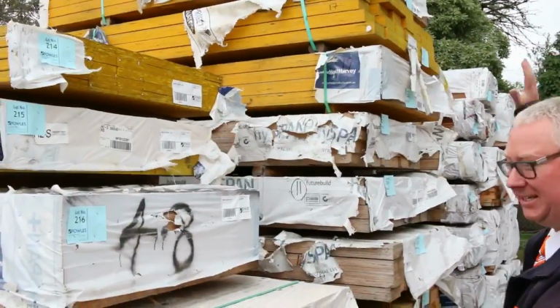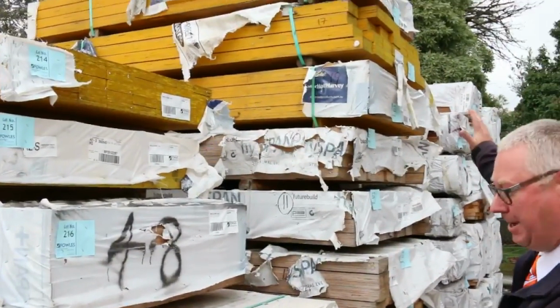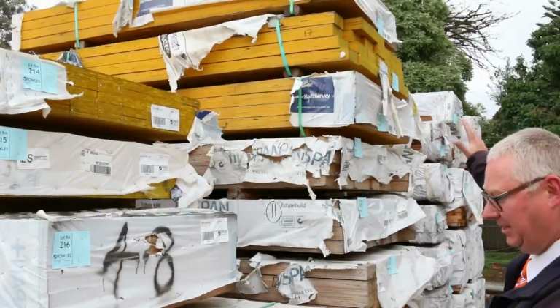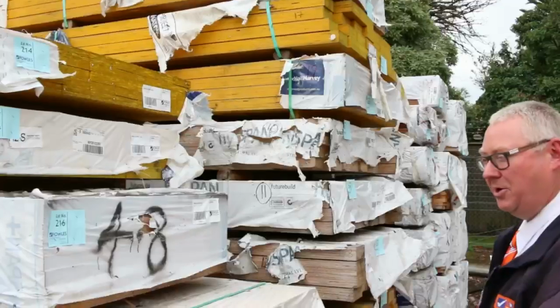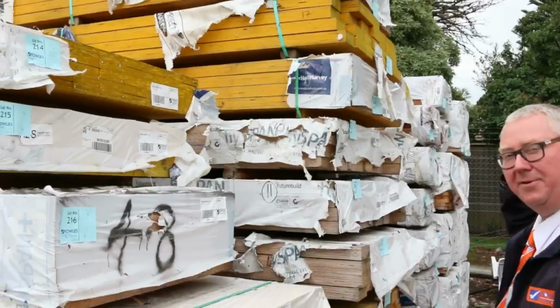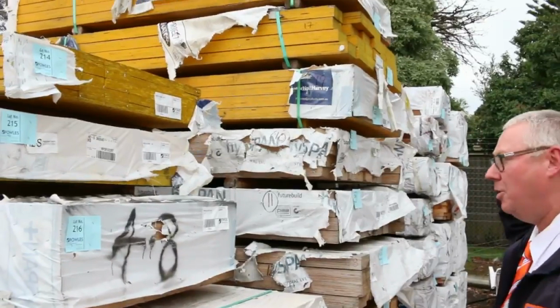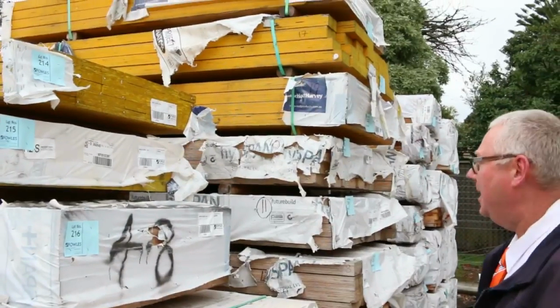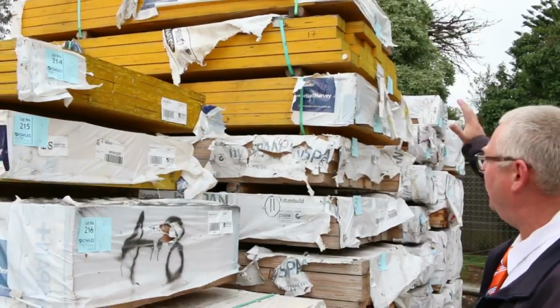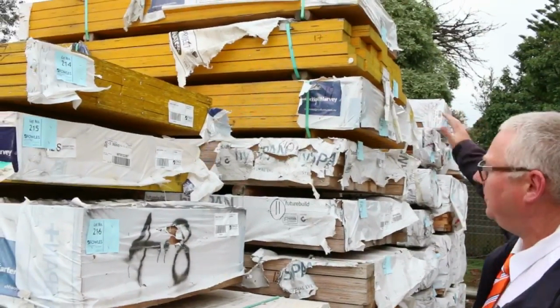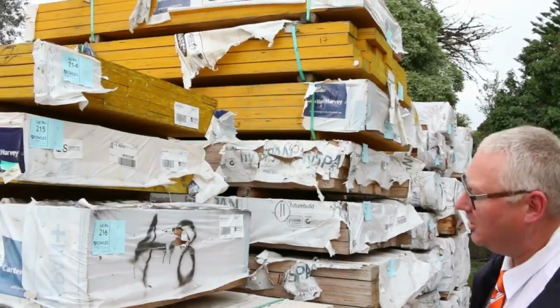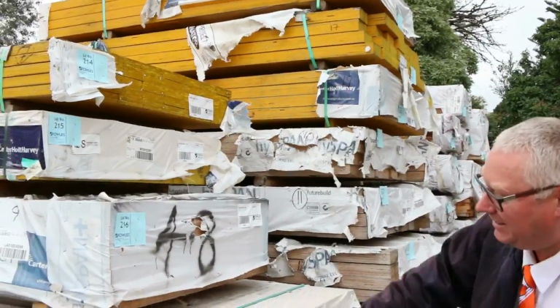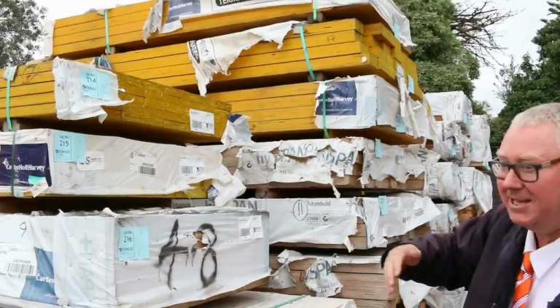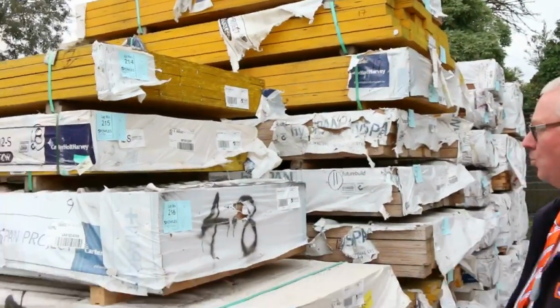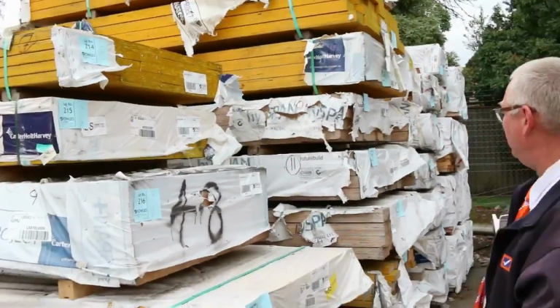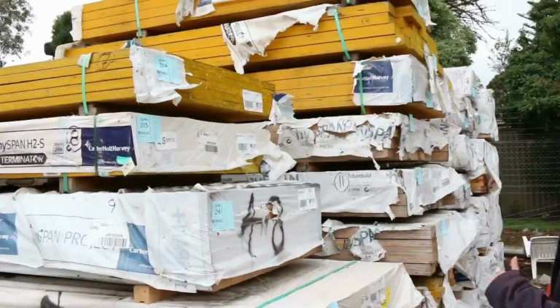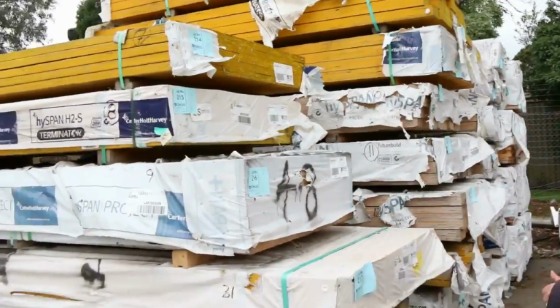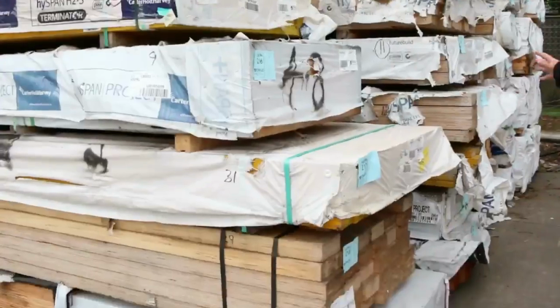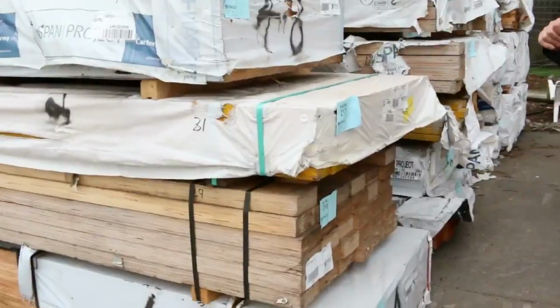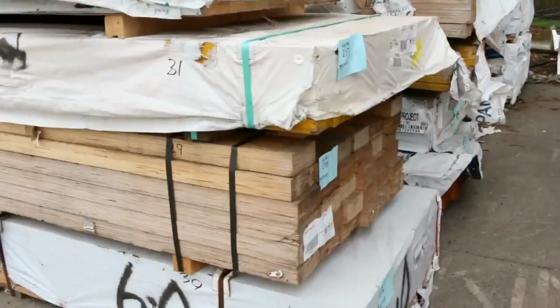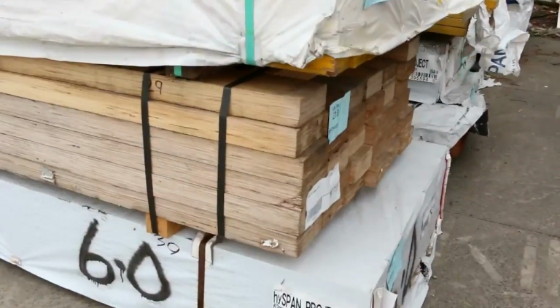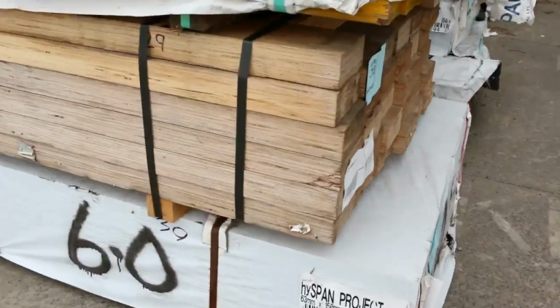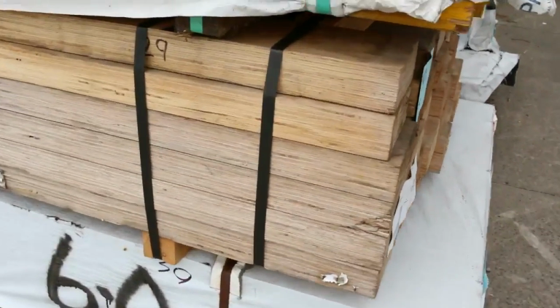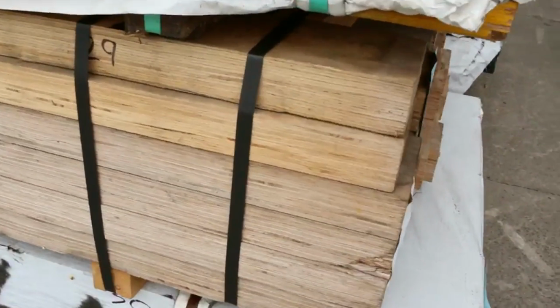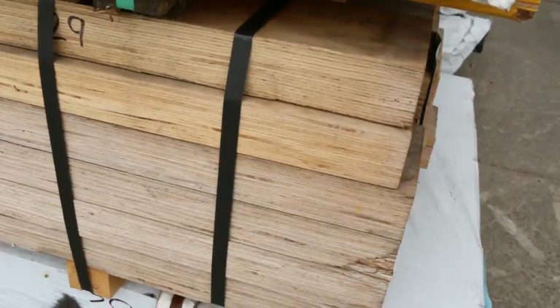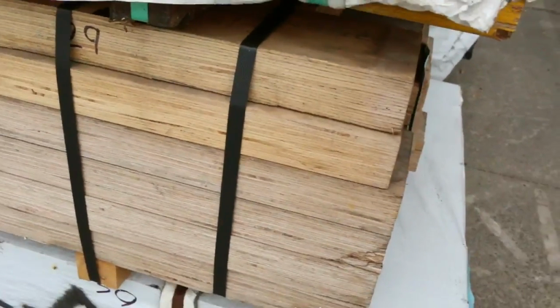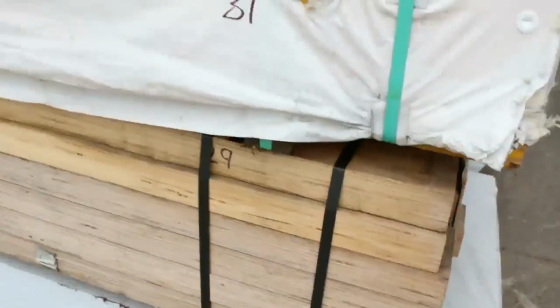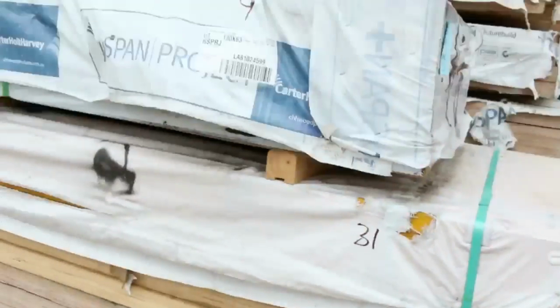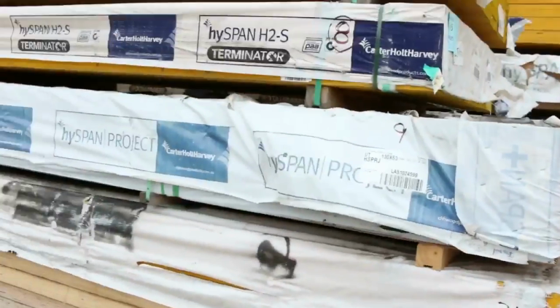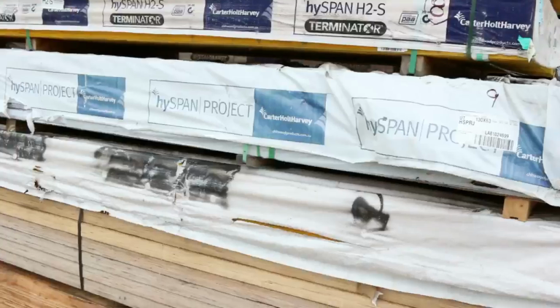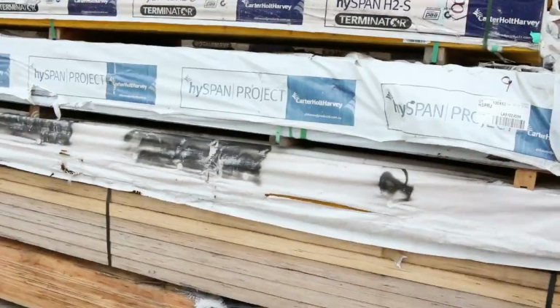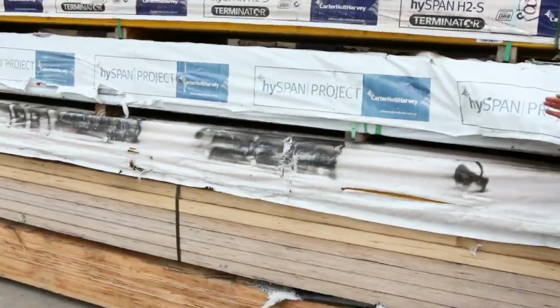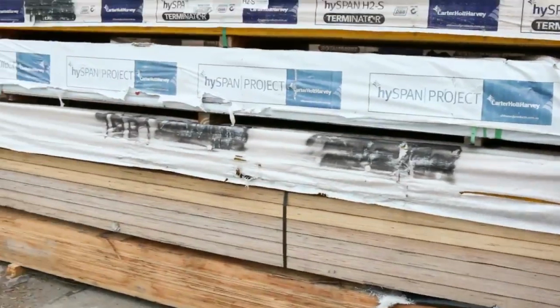As you can see, a massive load here of LVL beams in a variety of different sizes and lengths. Some really, really nice stock there. Make sure you don't miss out on those. It's a rare opportunity — old LVL, really, really nice looking stock.